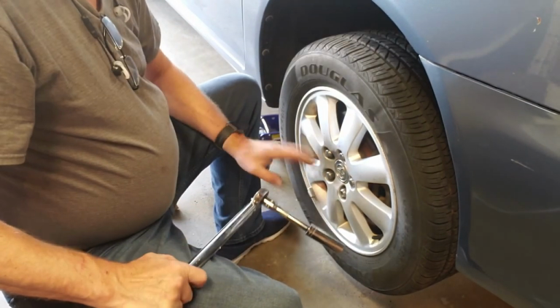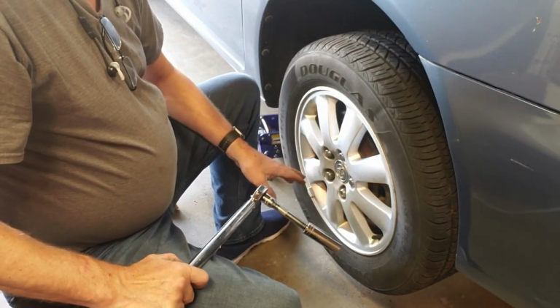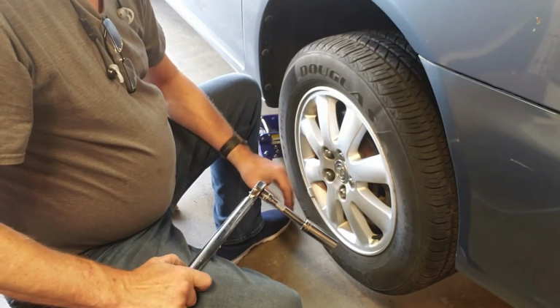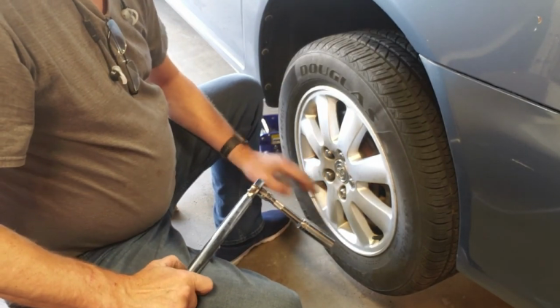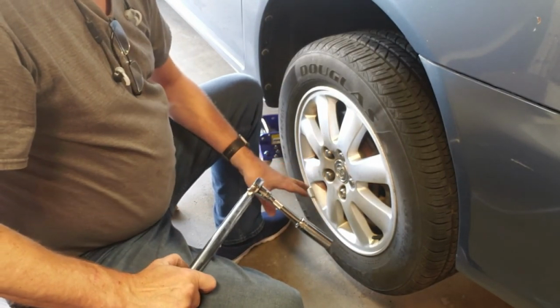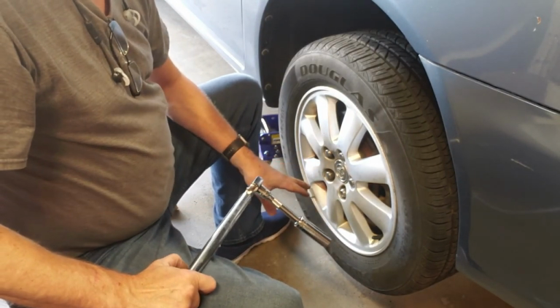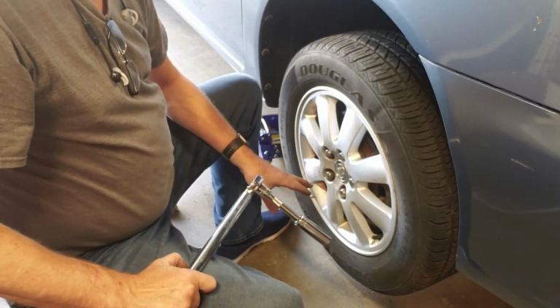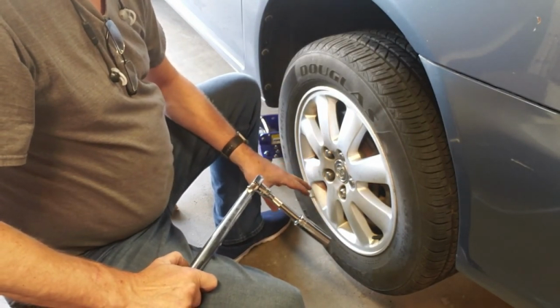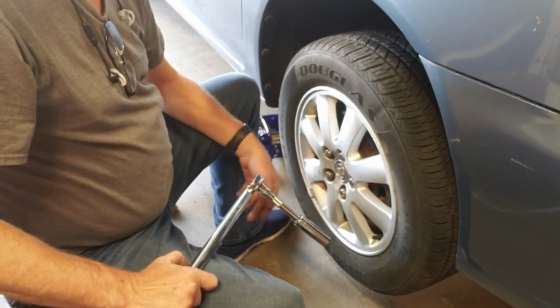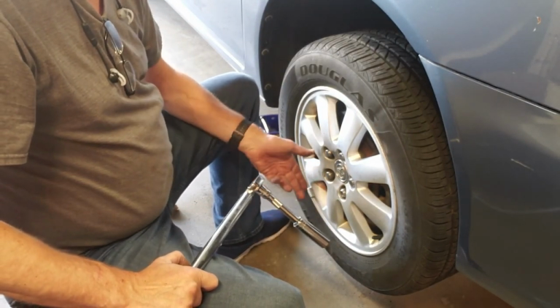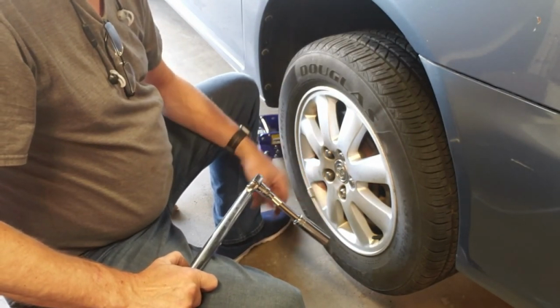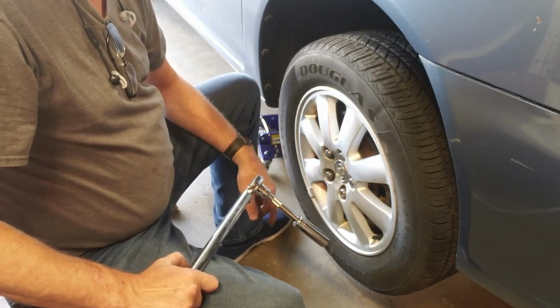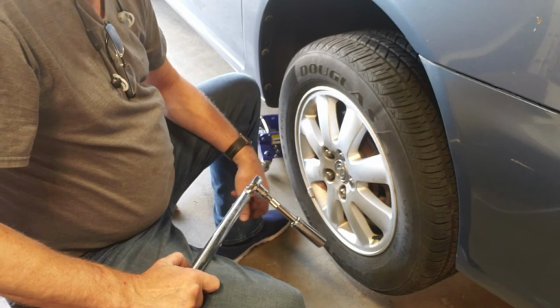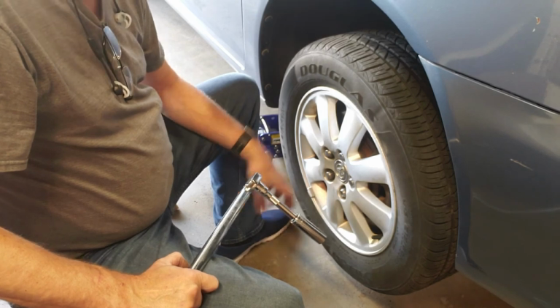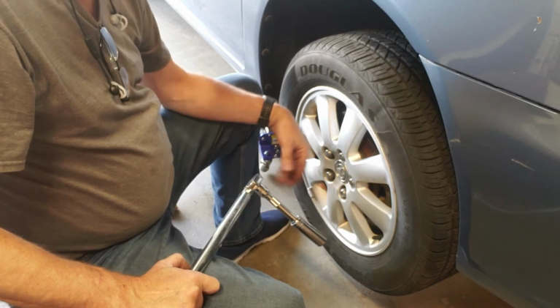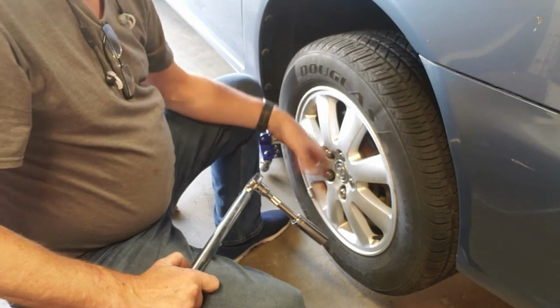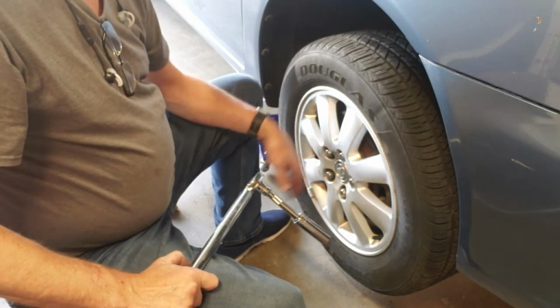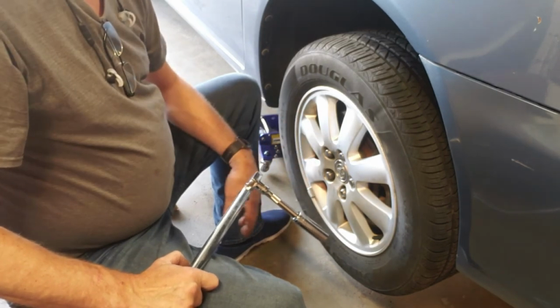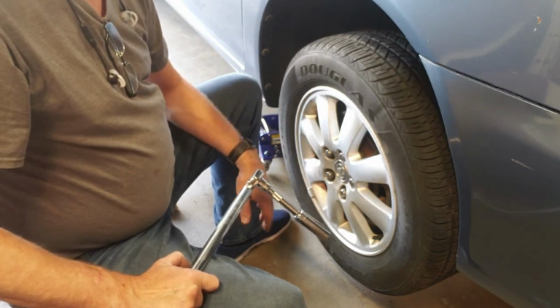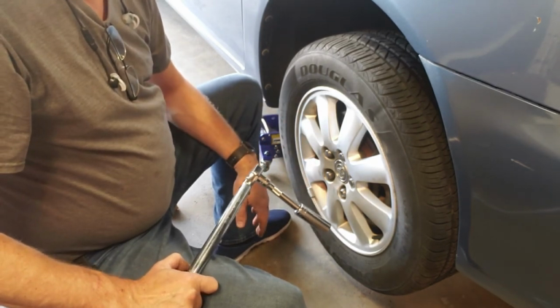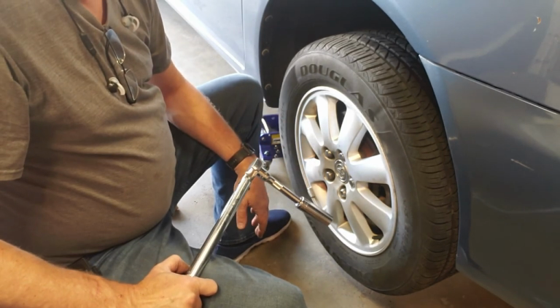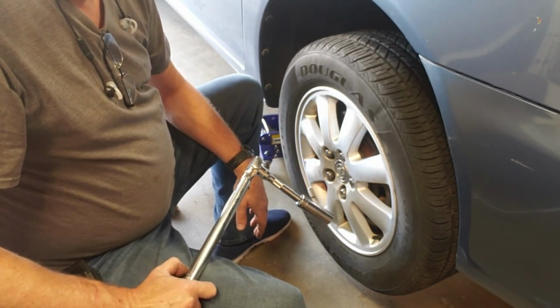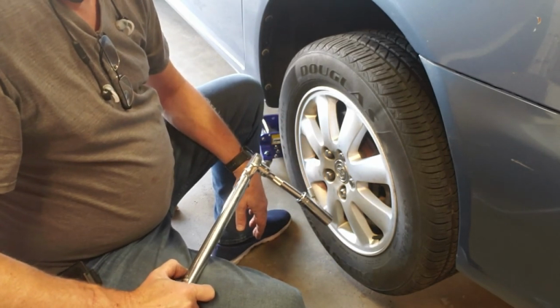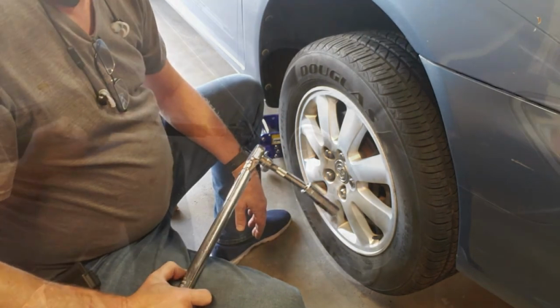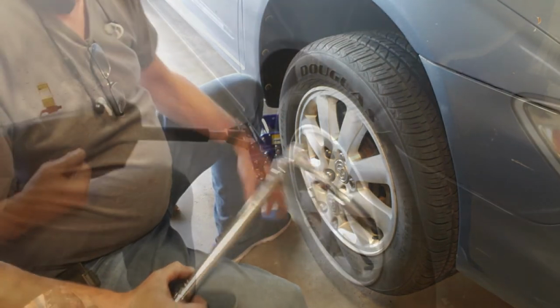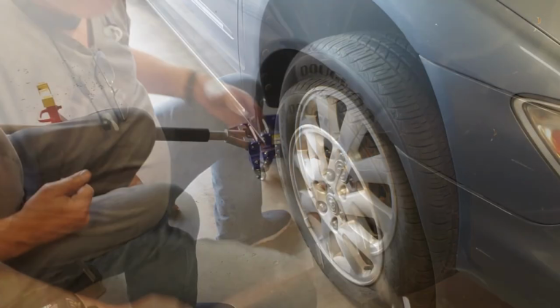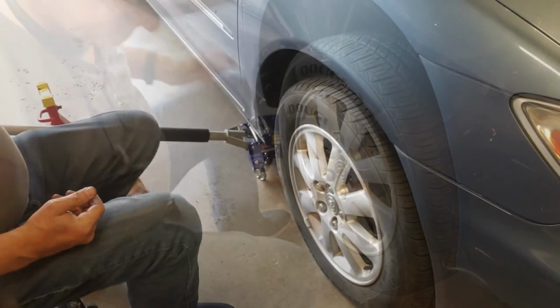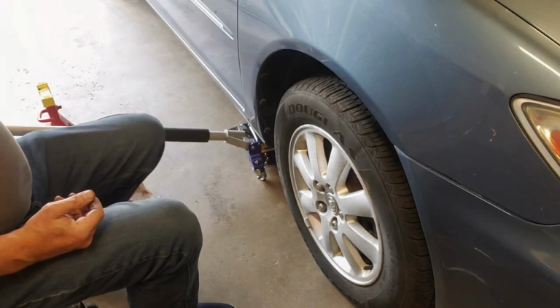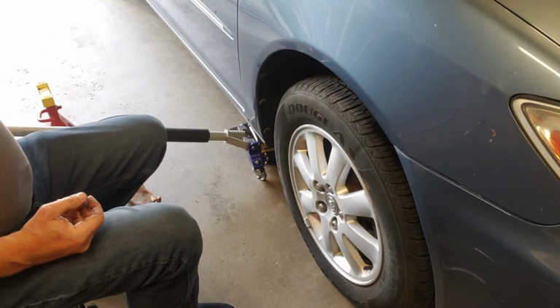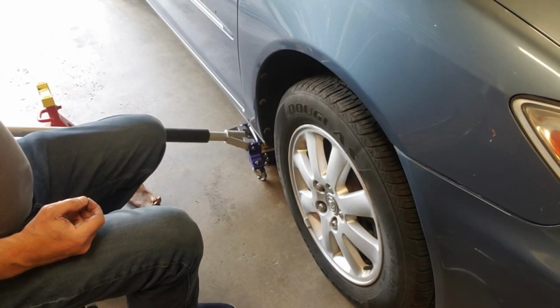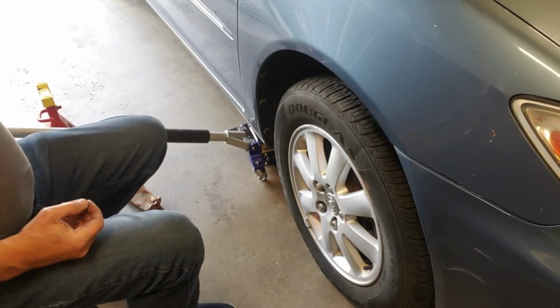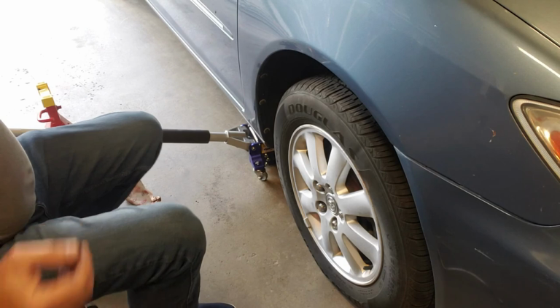Once I'm done we're going to go on a test drive. We'll drive it 30 or 40 miles and then torque them one last time. Now it's time for the other side.